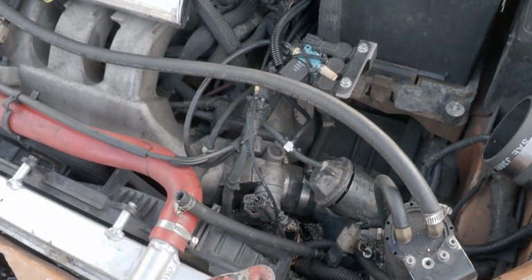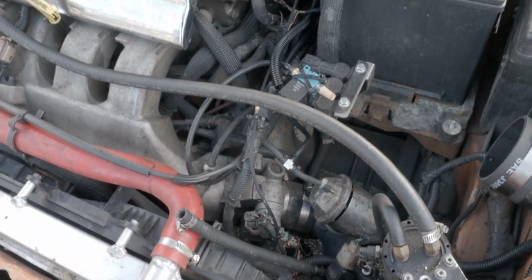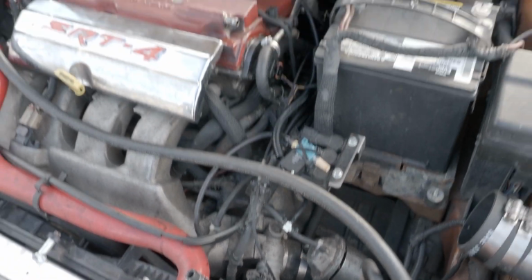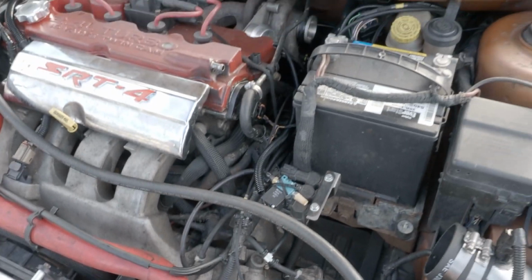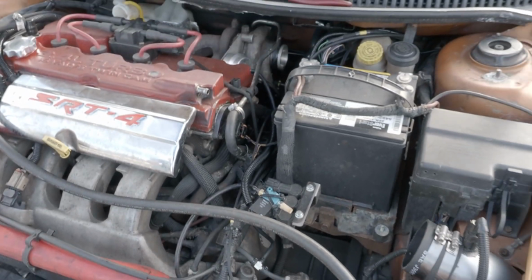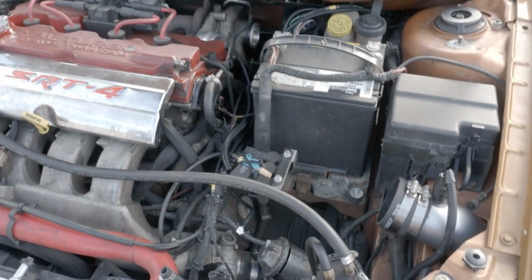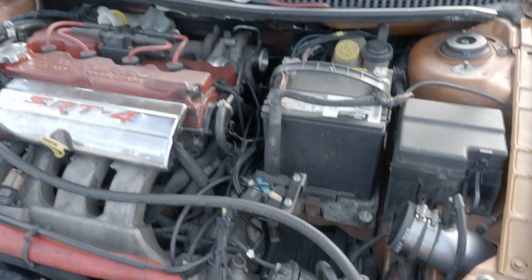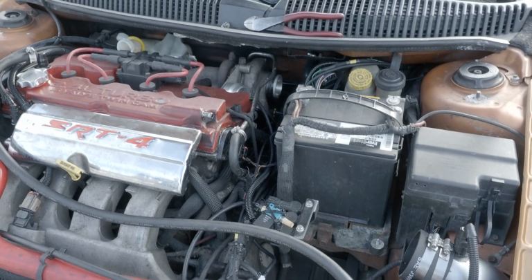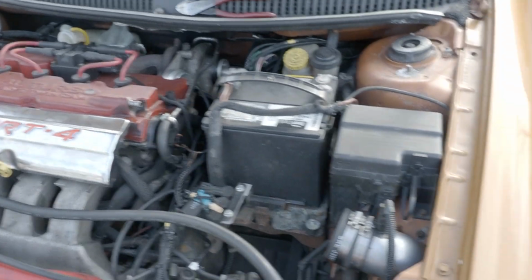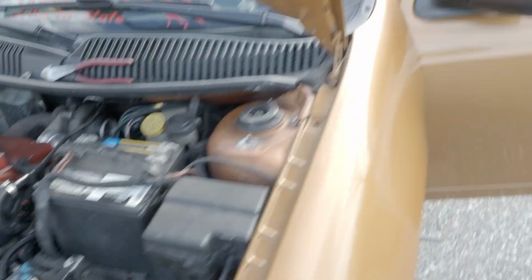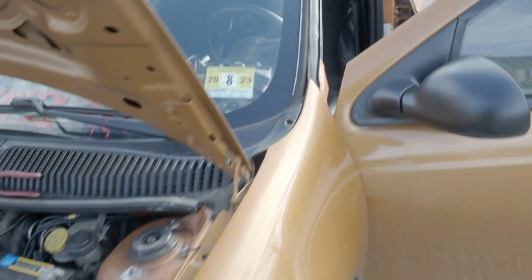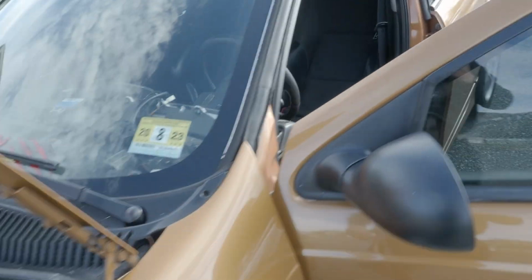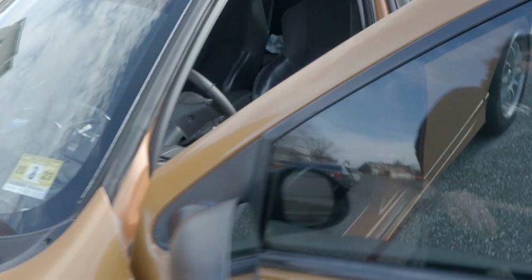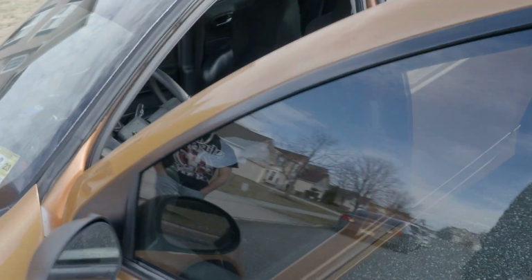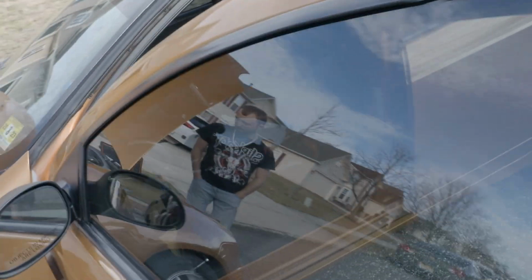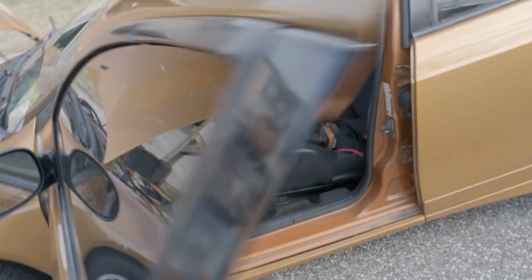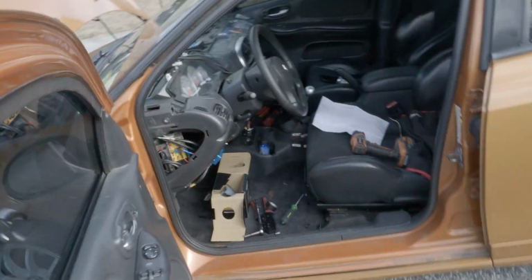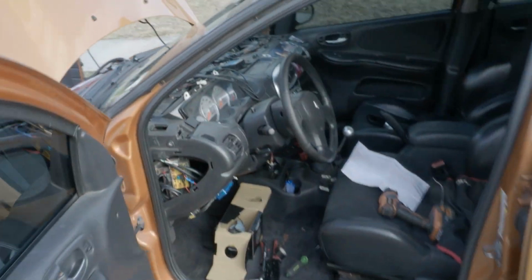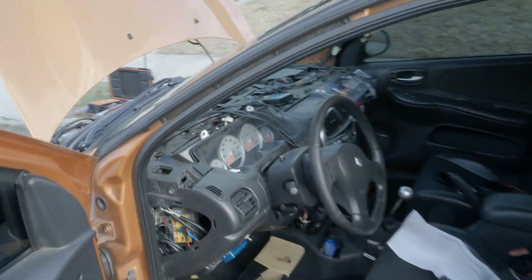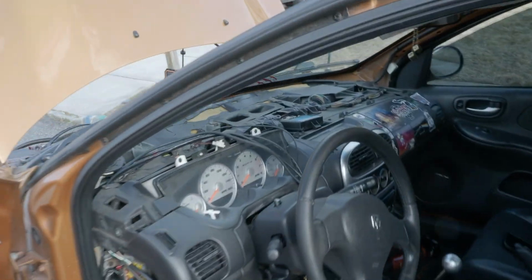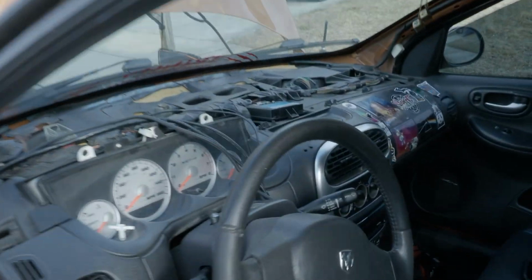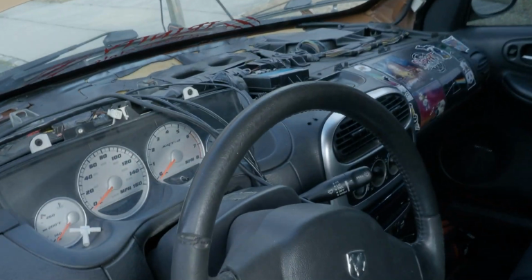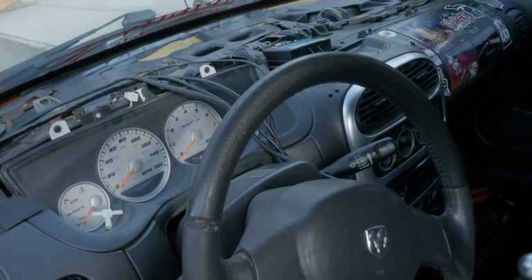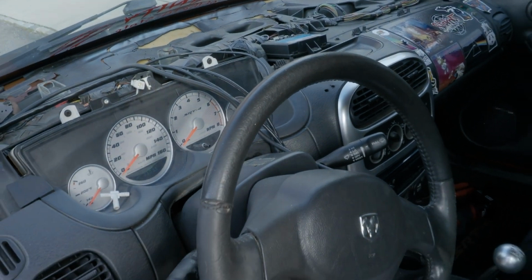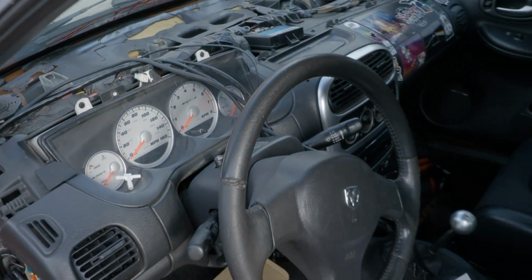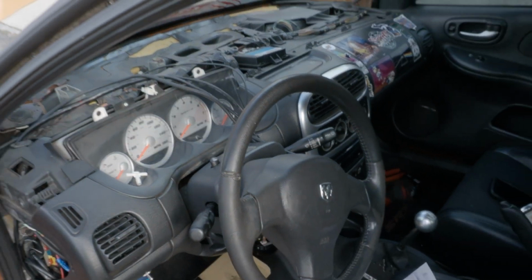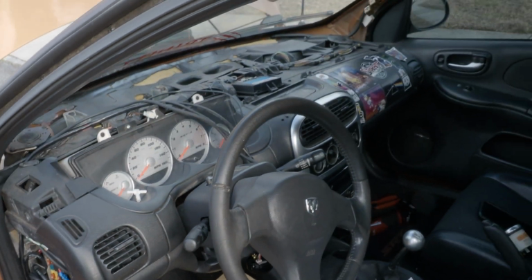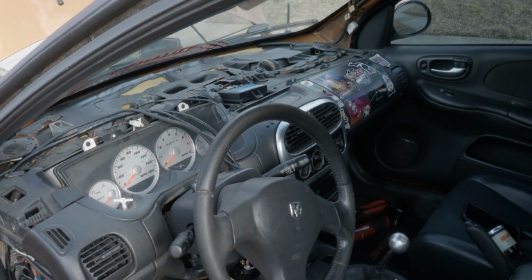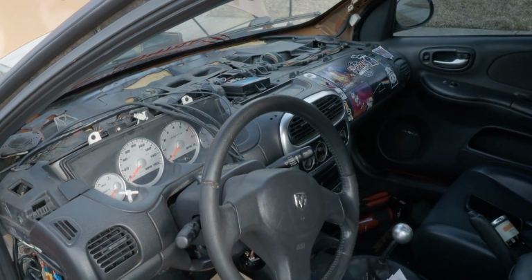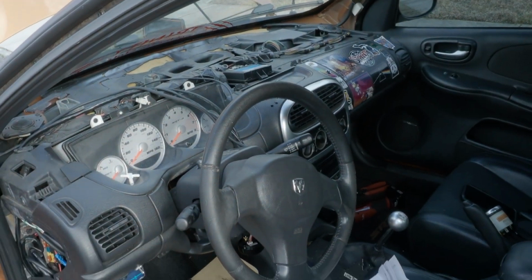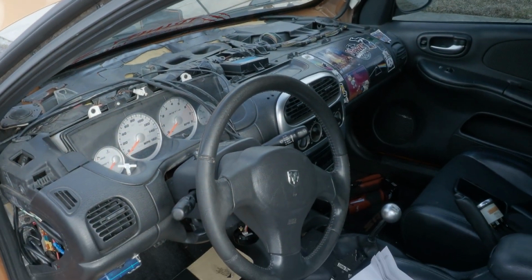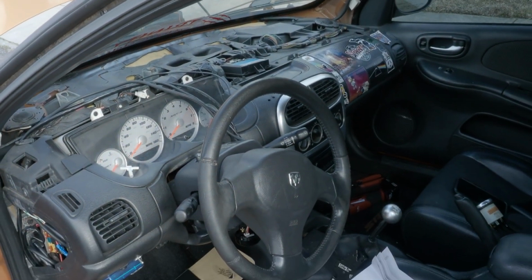Right now we're just going to throw all this back together inside. Like you can see, it's all still taken apart. We're going to get this all buttoned in and show you the update then.